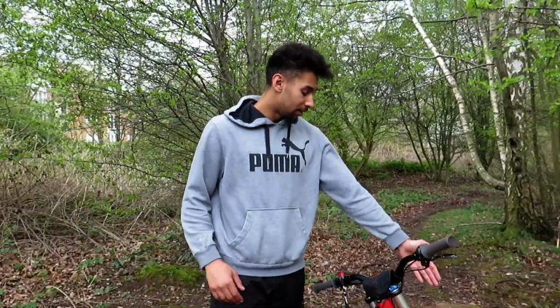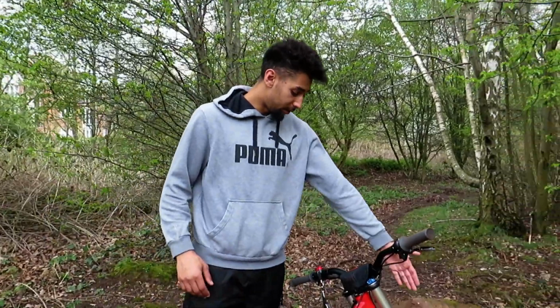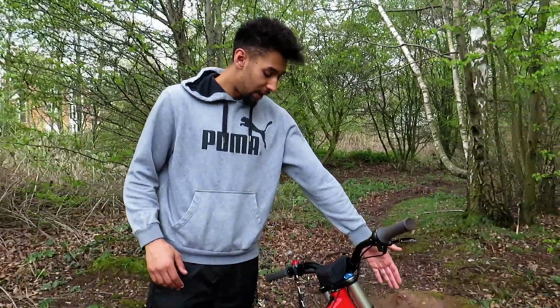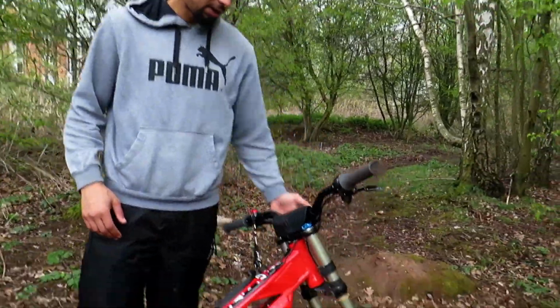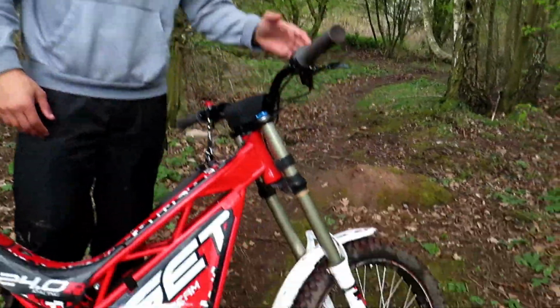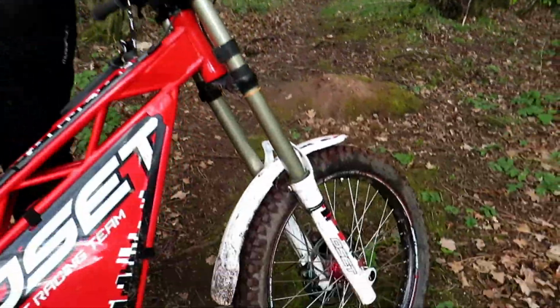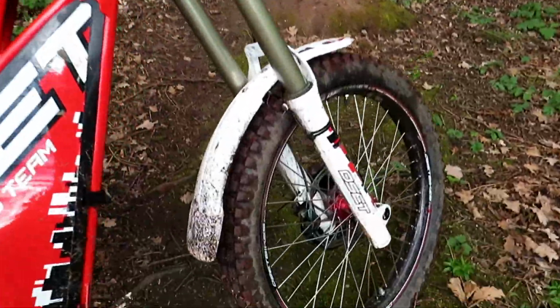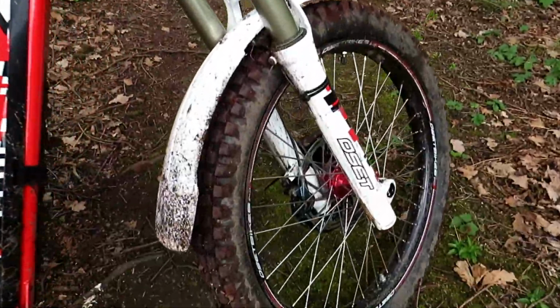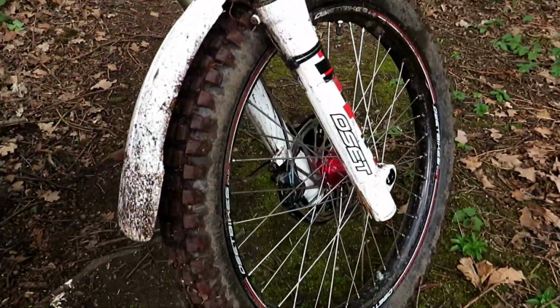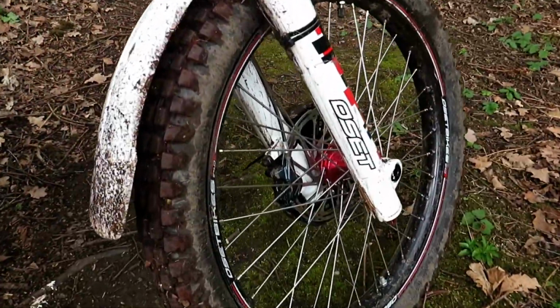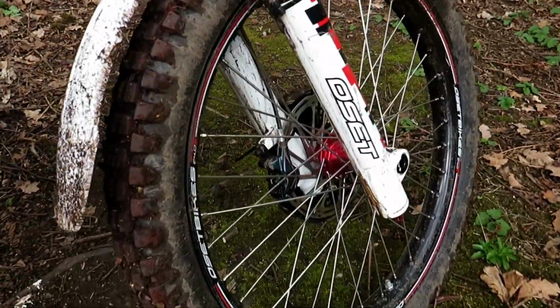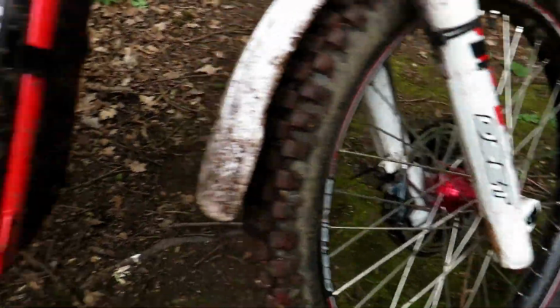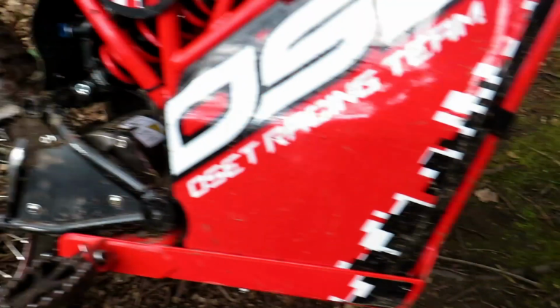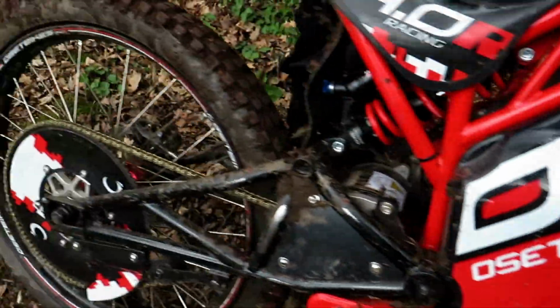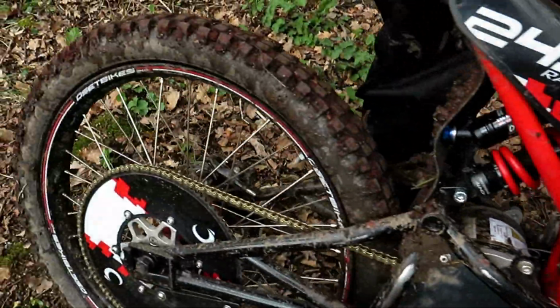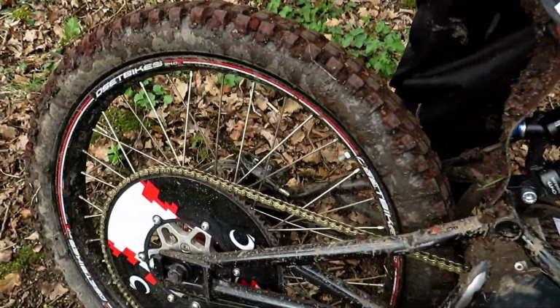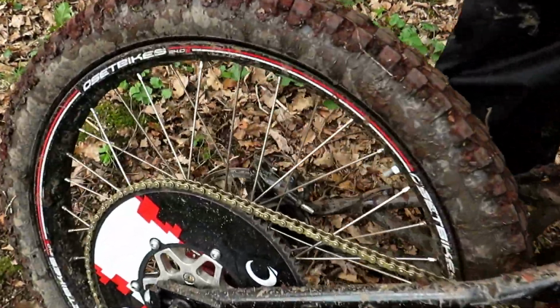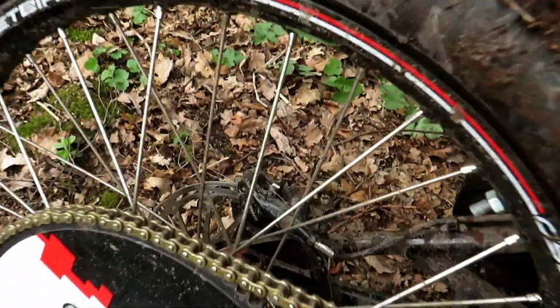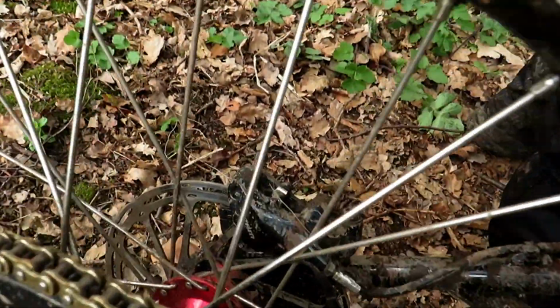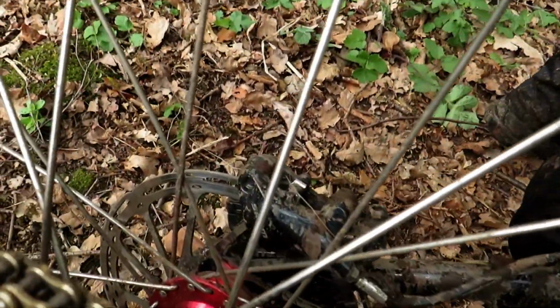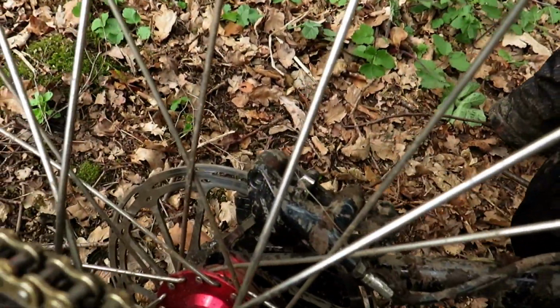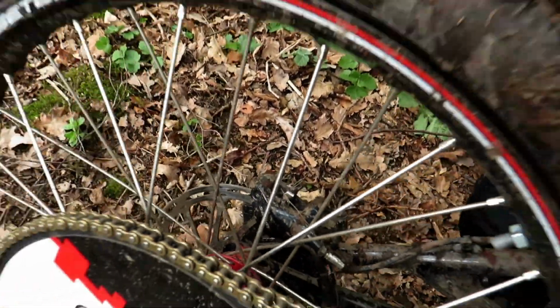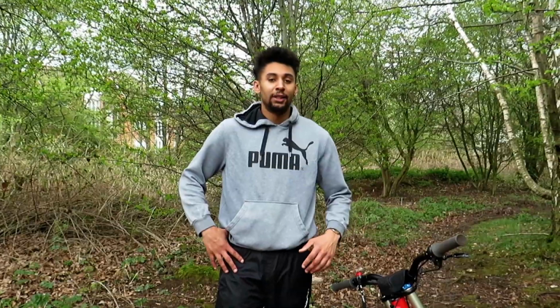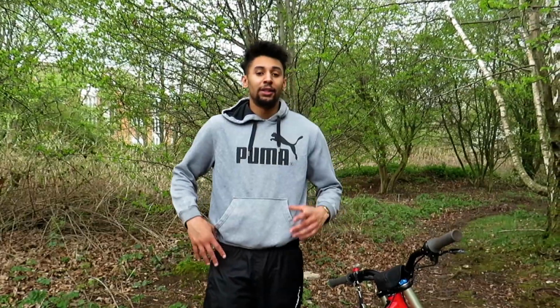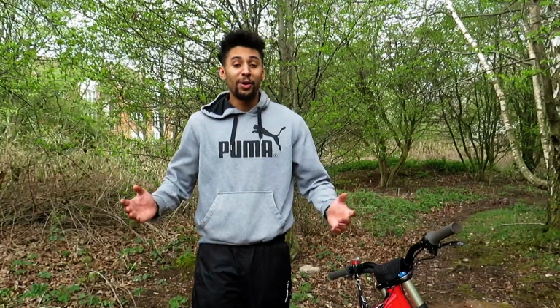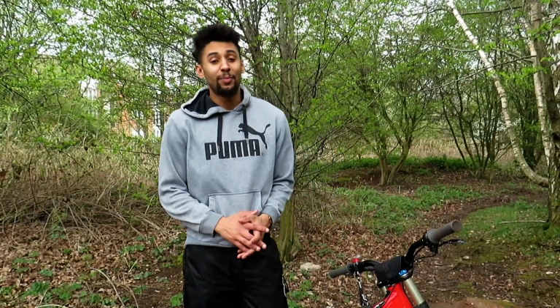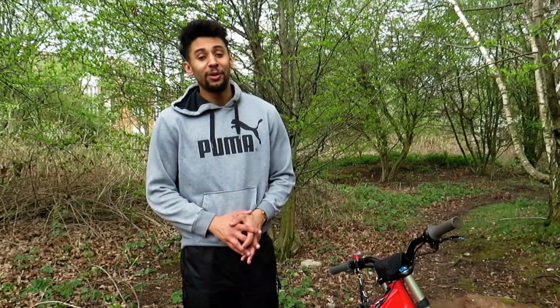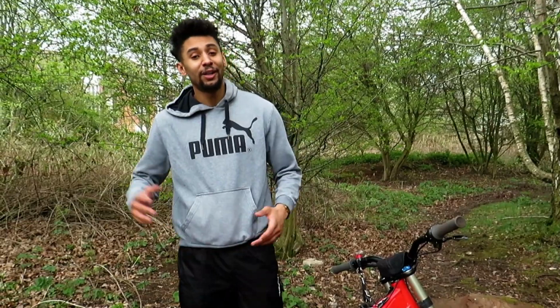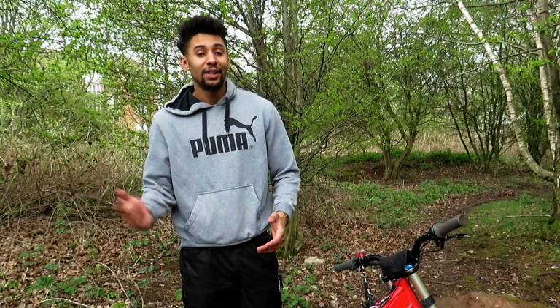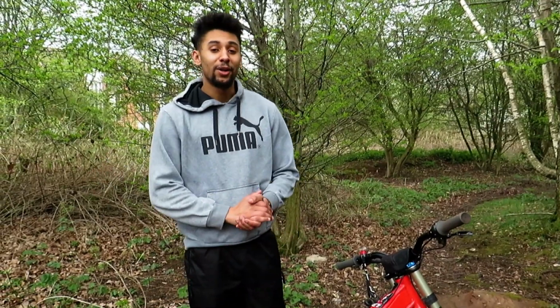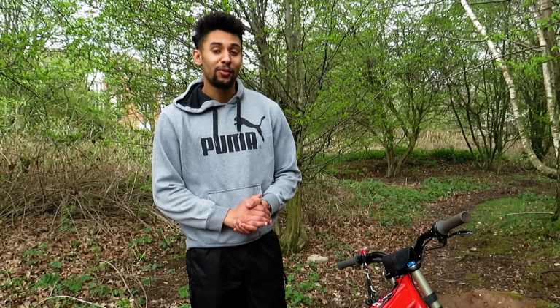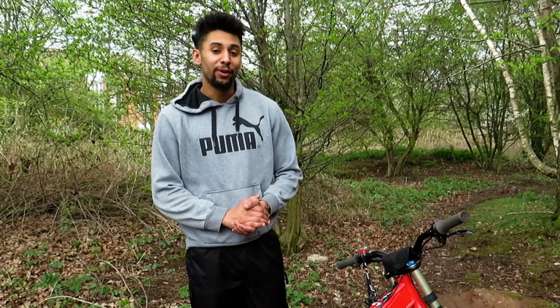It's got nice rugged tyres on there as well, hydraulic brakes, hydraulic rear brake too — it's a great little thing. So enough of me blabbering on, let's go and look at some riding footage.